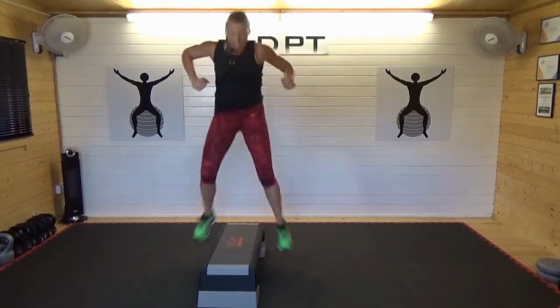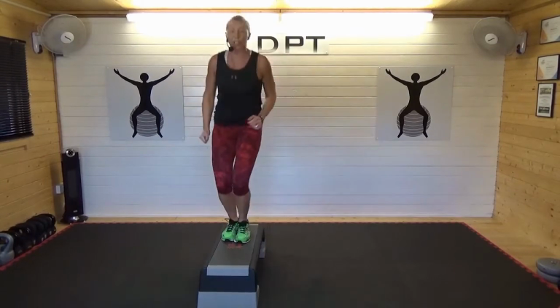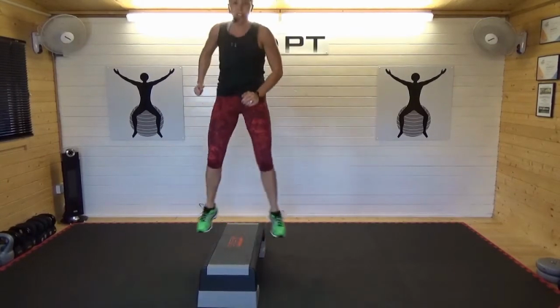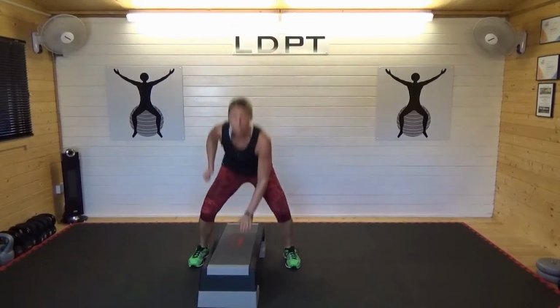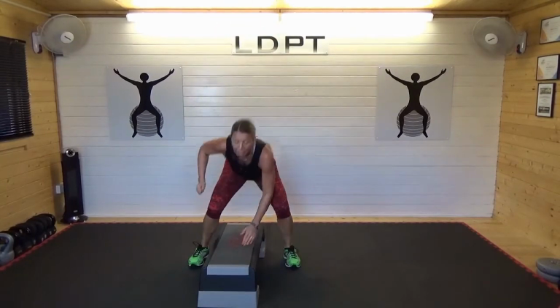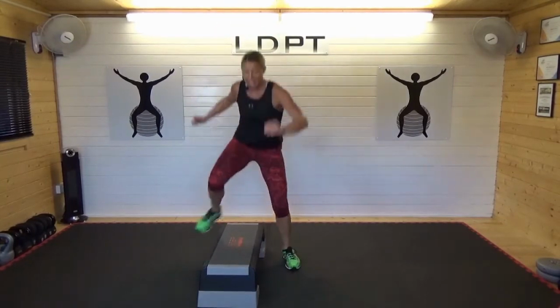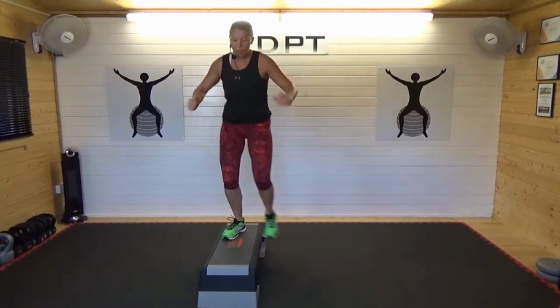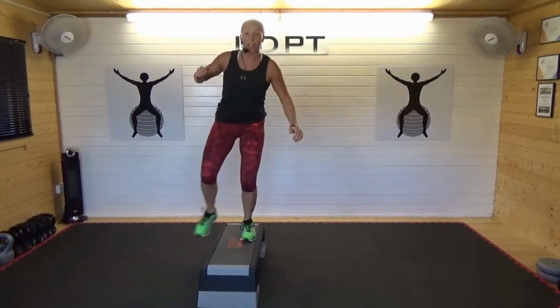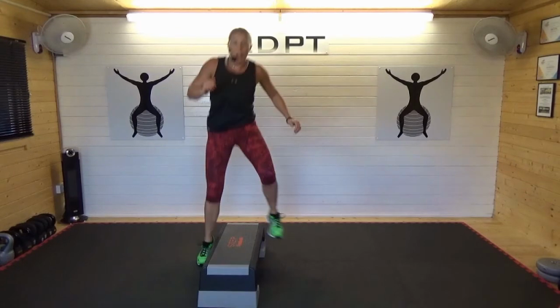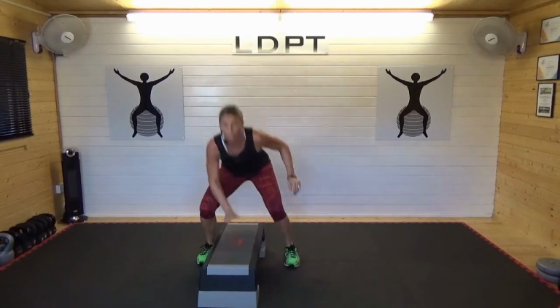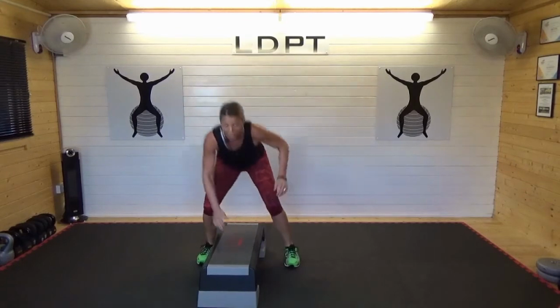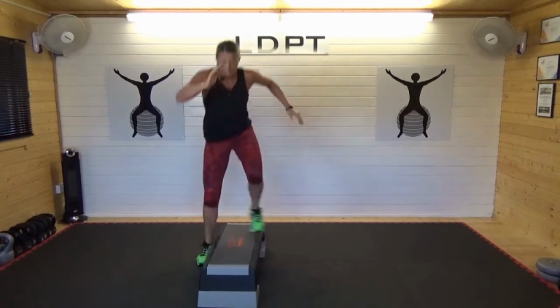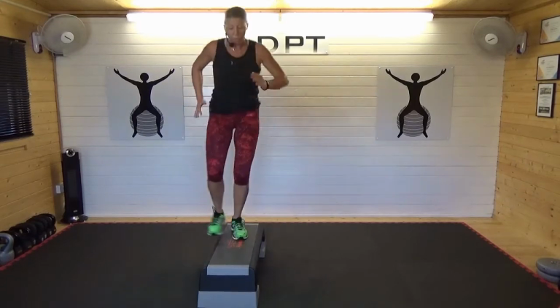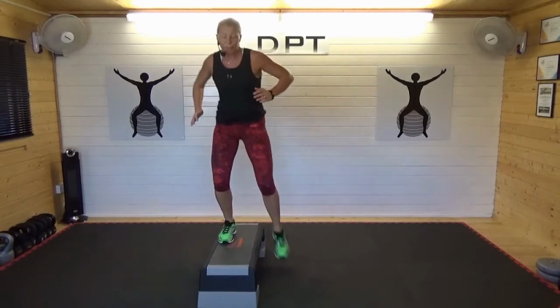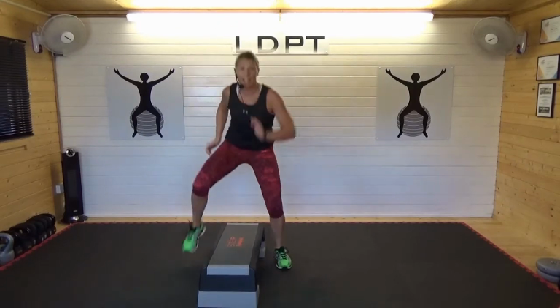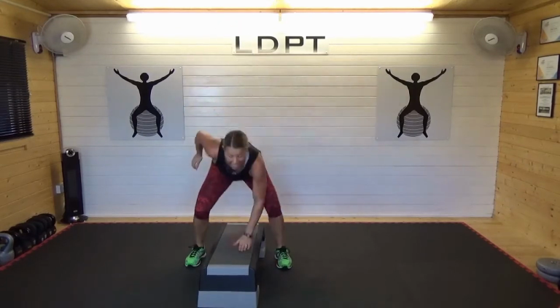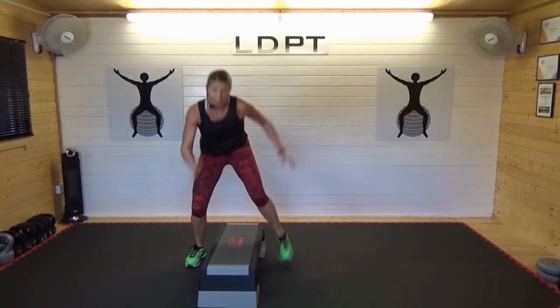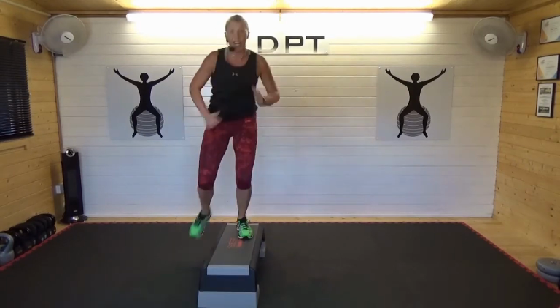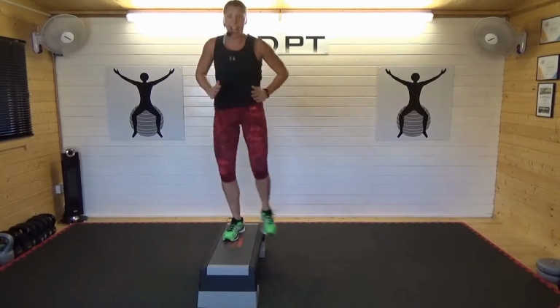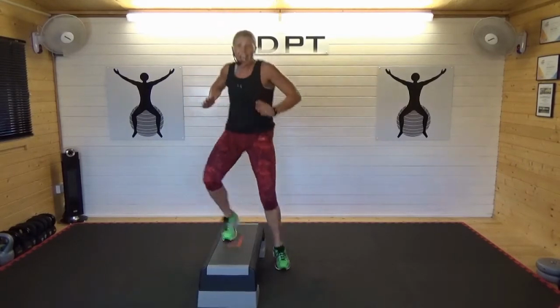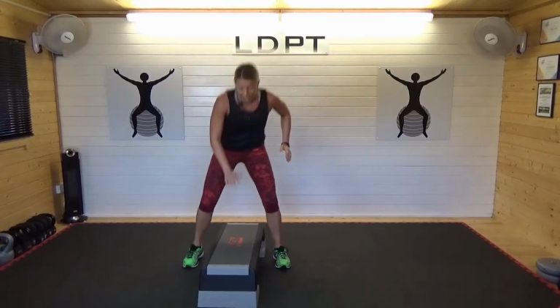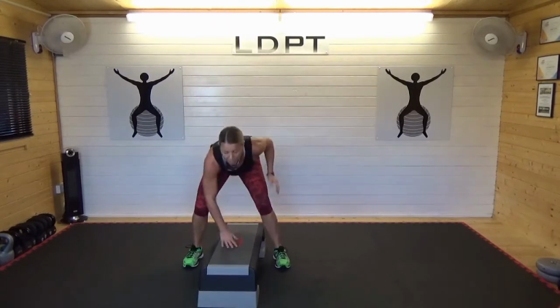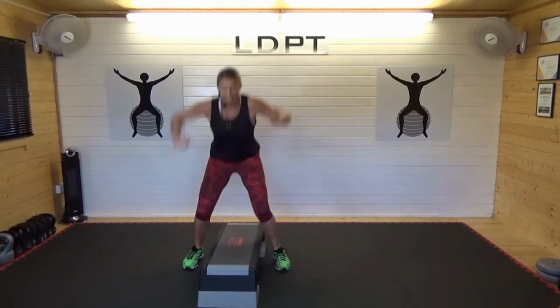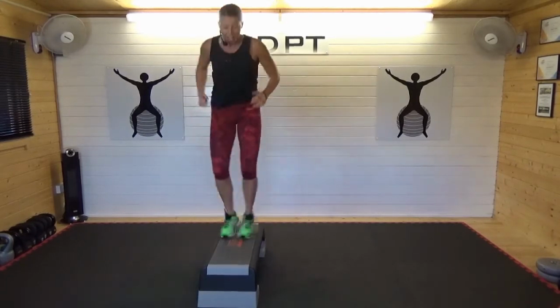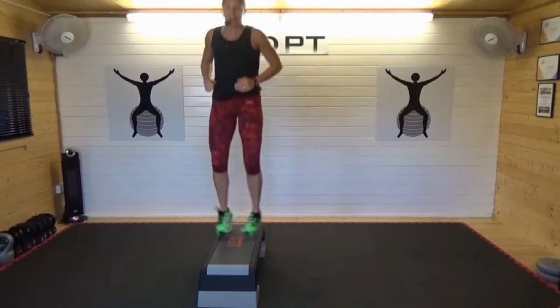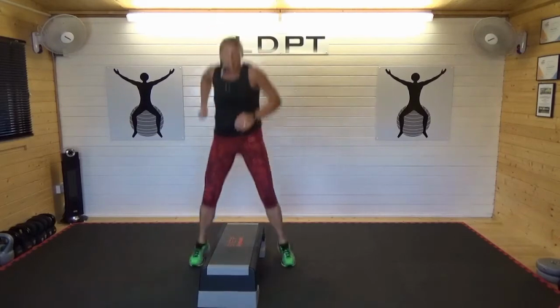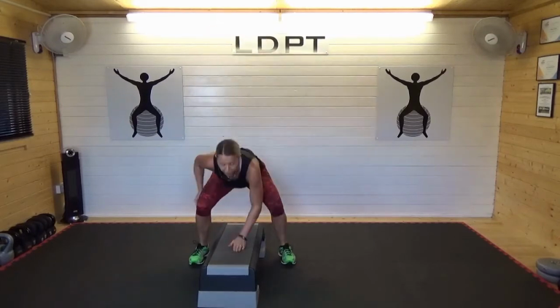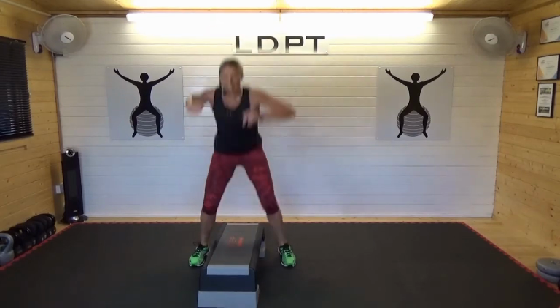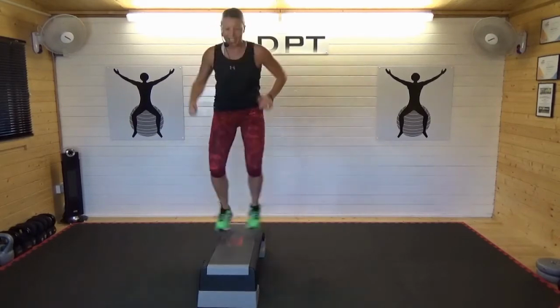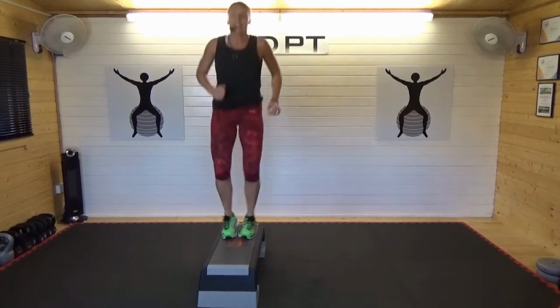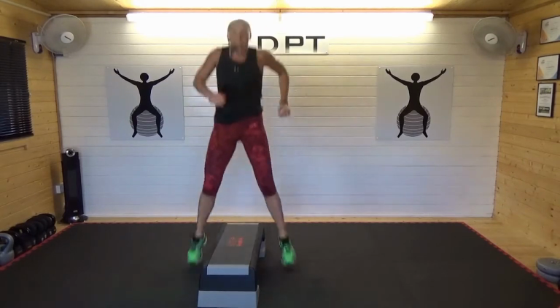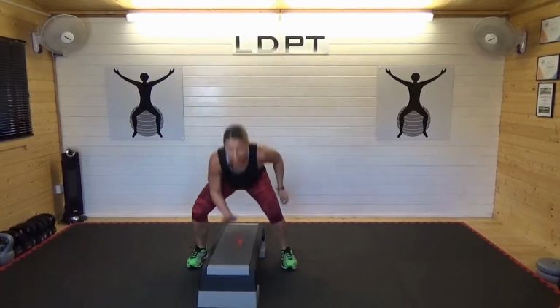If you're struggling to jump, here's a lower impact version — move those feet as fast as you can. Get the arms moving. Whatever your fitness level, there are no excuses.